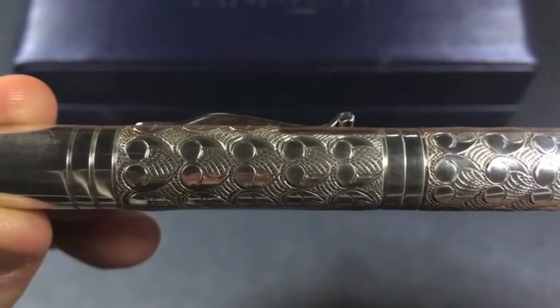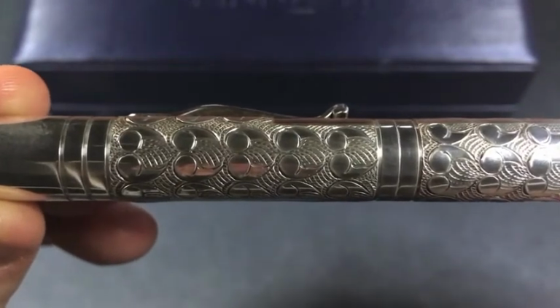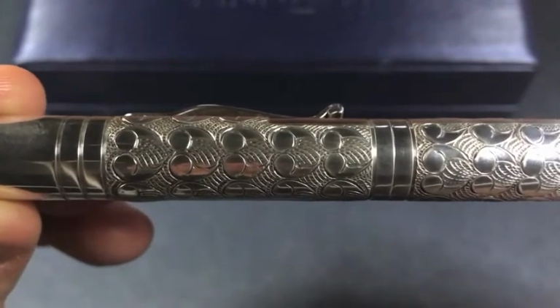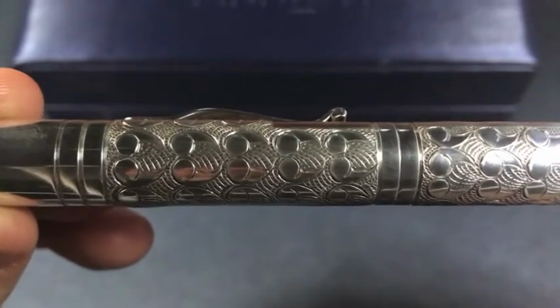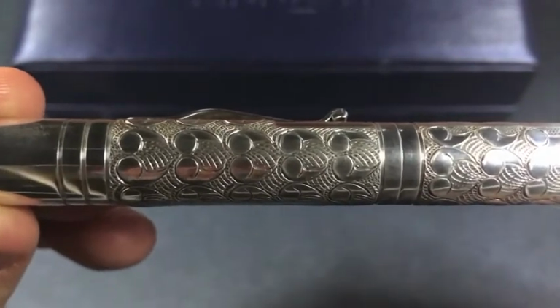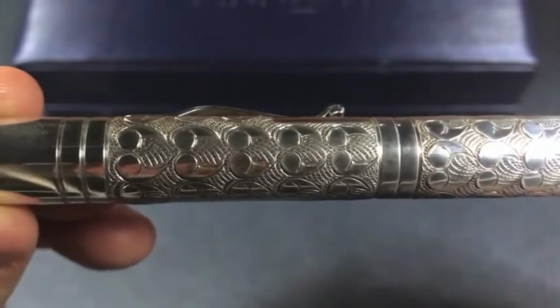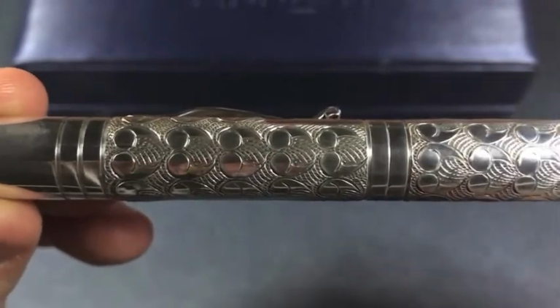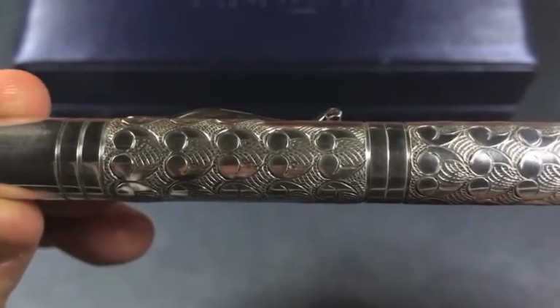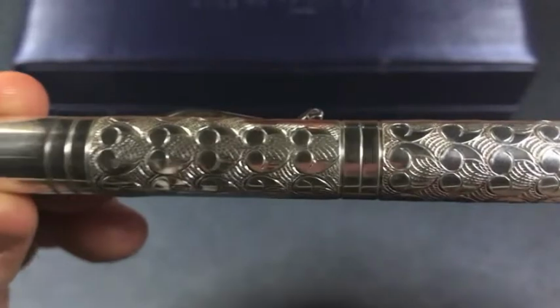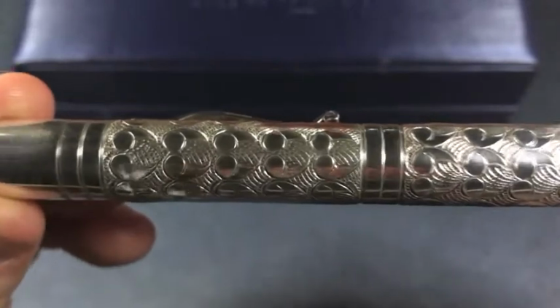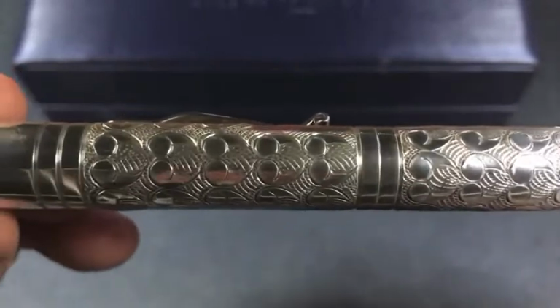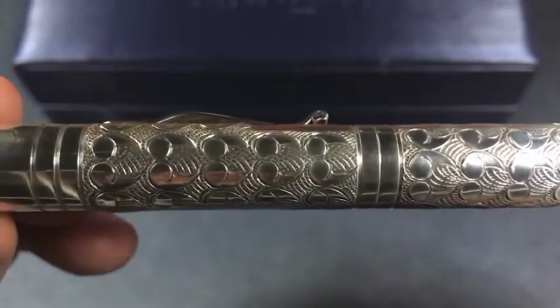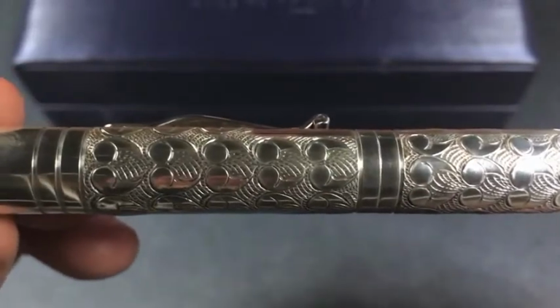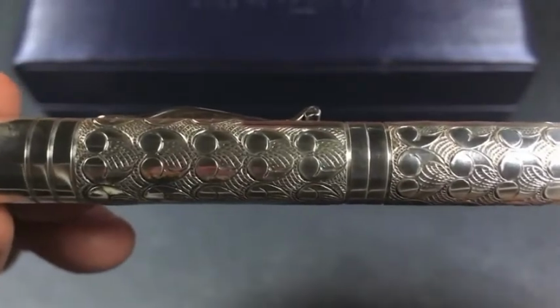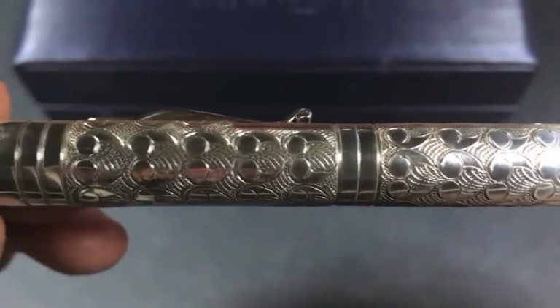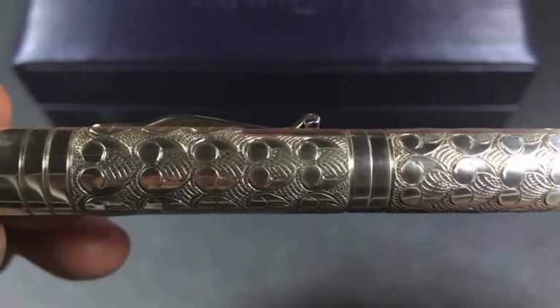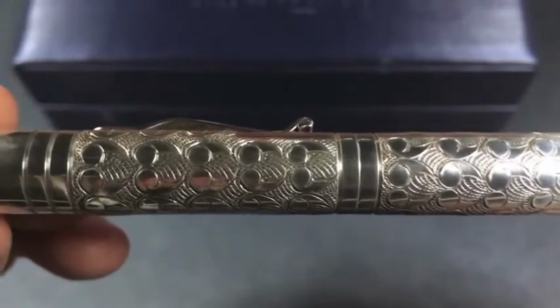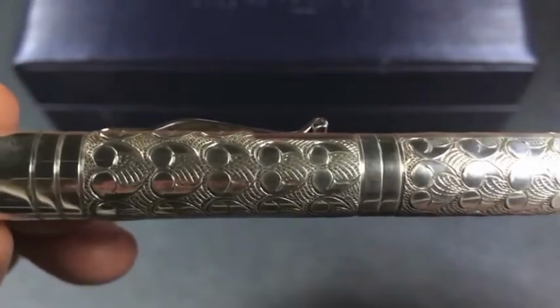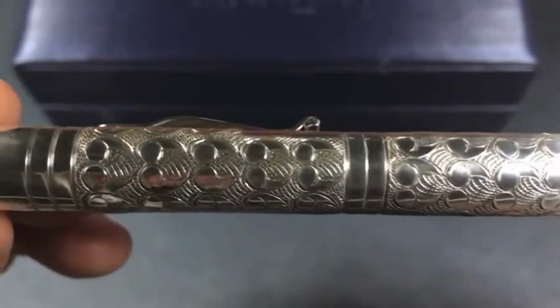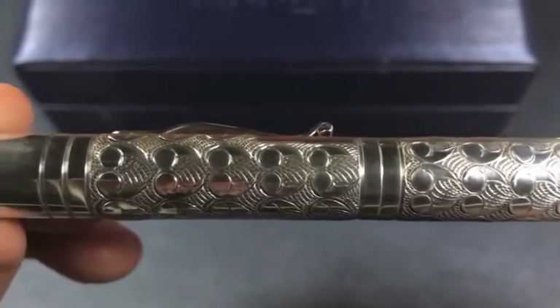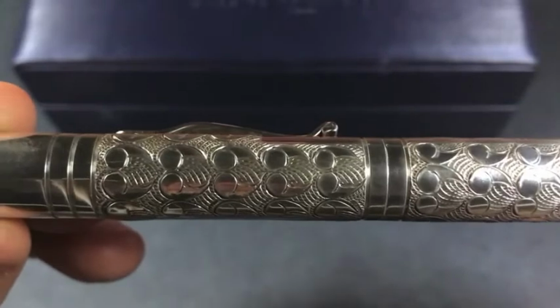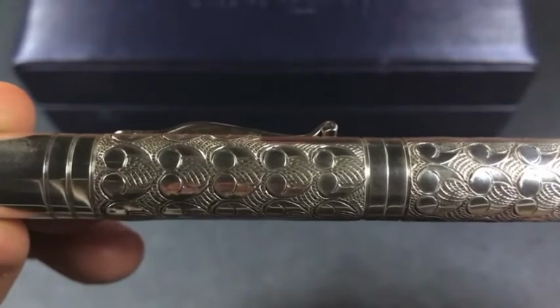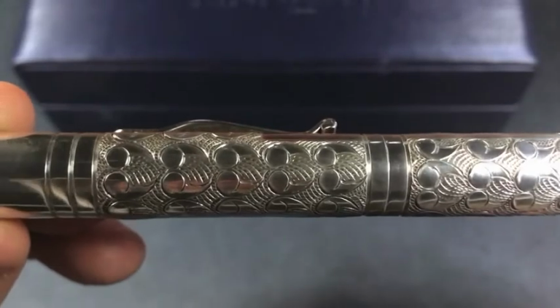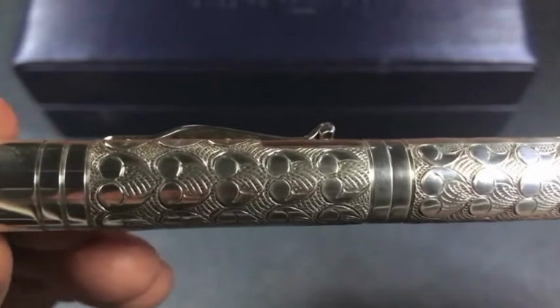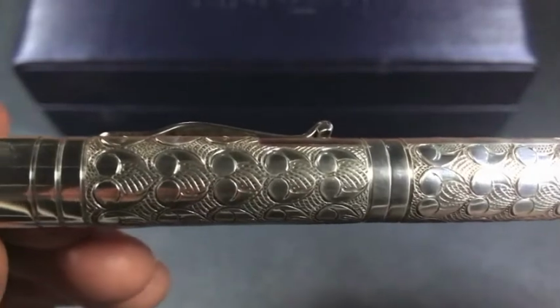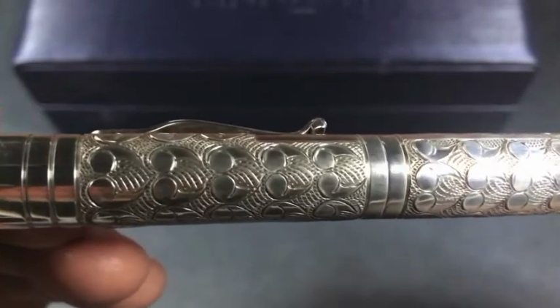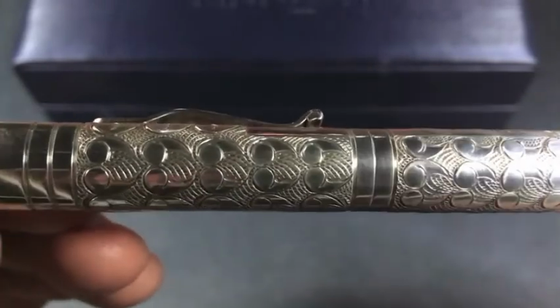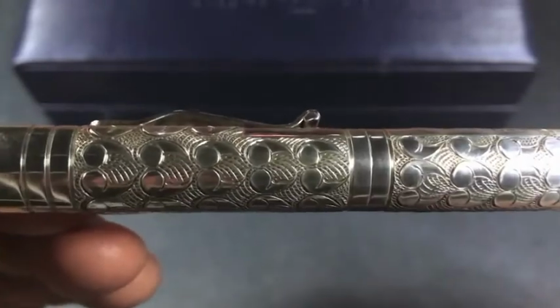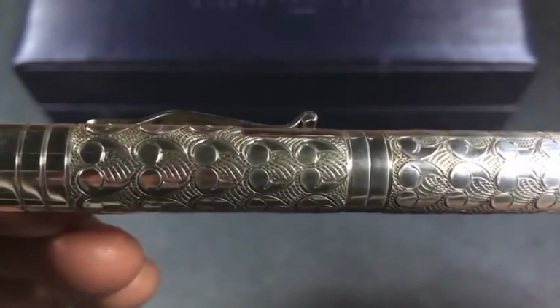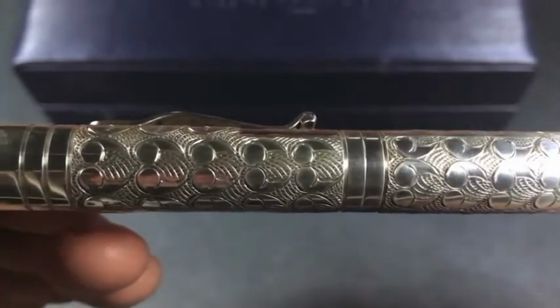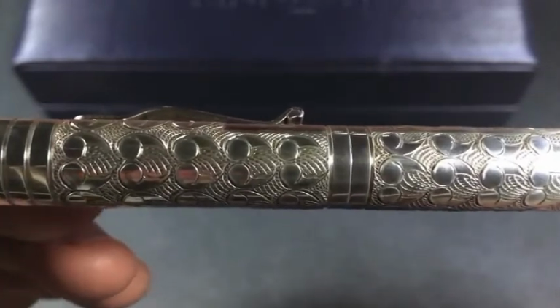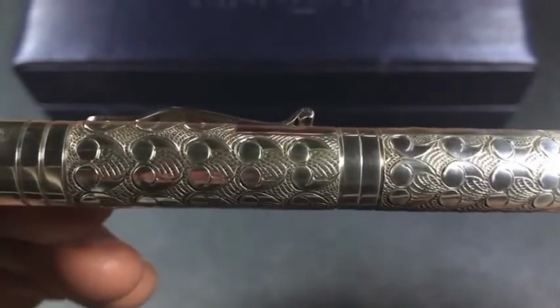What that means is each pen is a little bit unique, because each artisan does it differently, and between each pen there are small differences — which means each pen is unique and that adds to the charm of the pen.